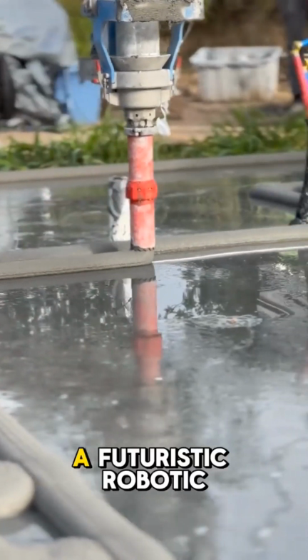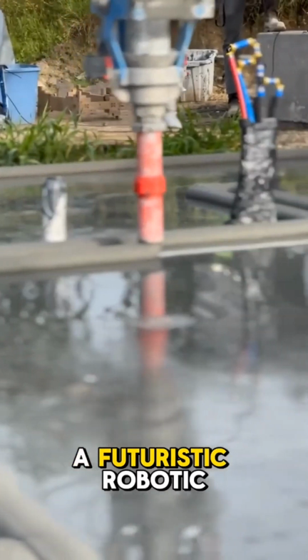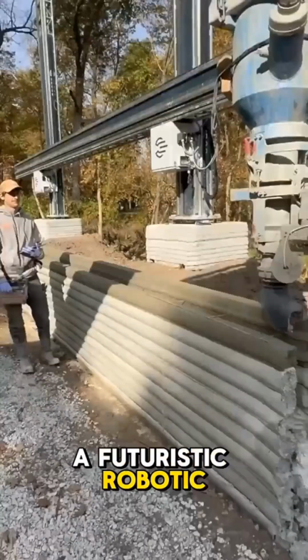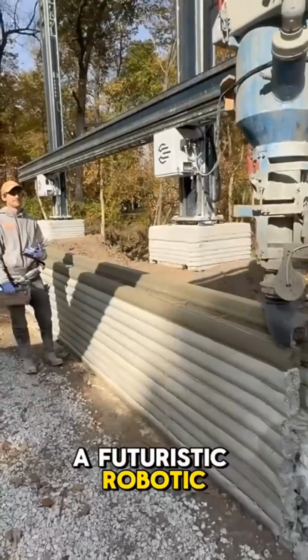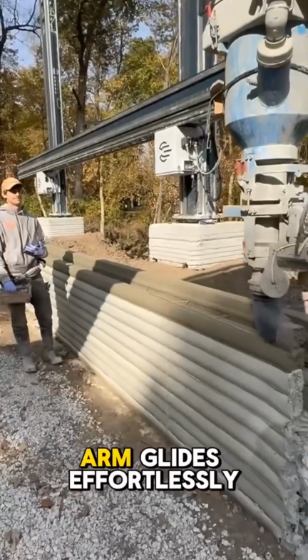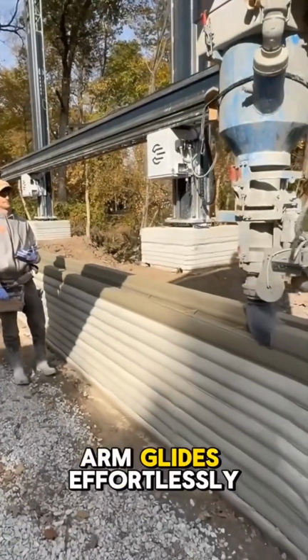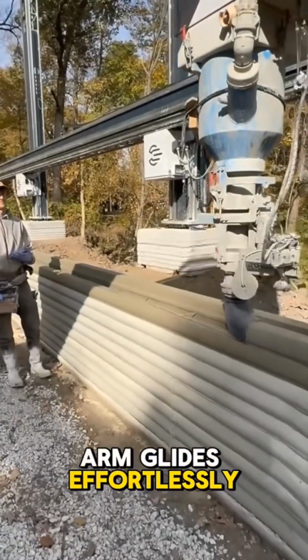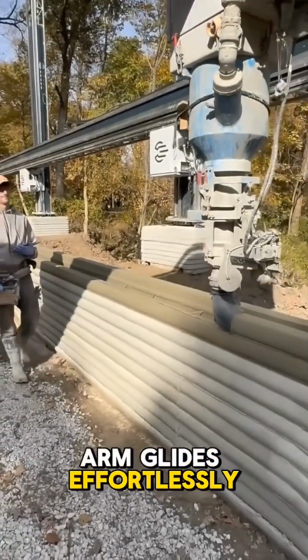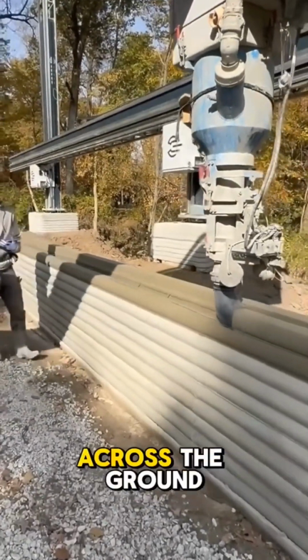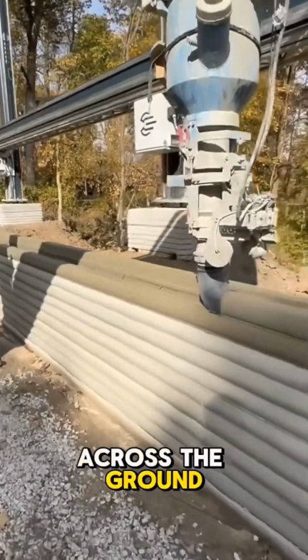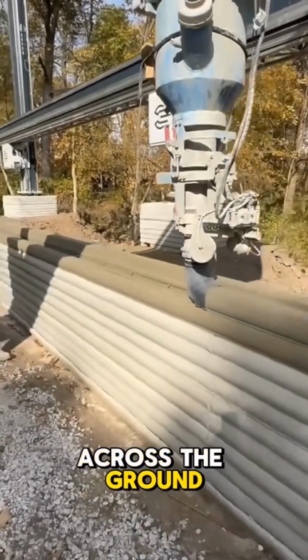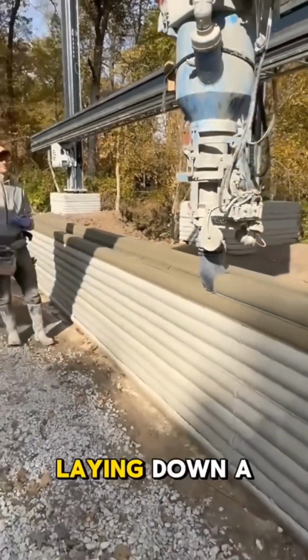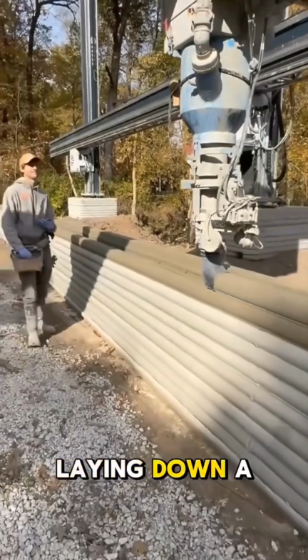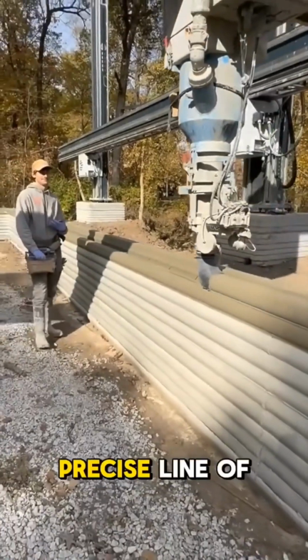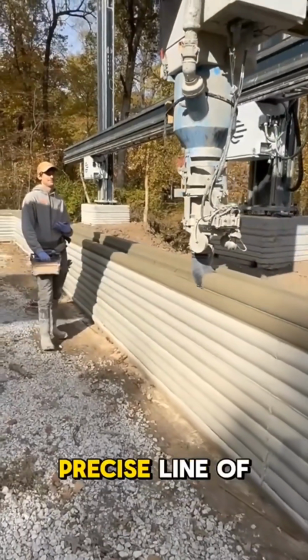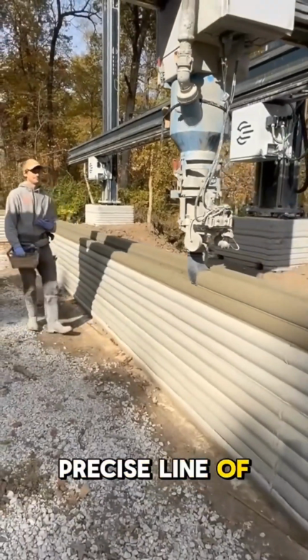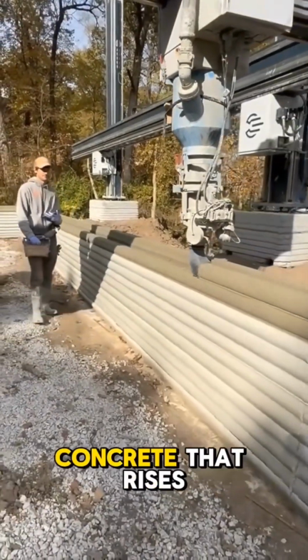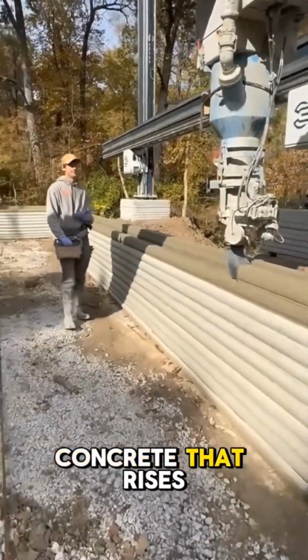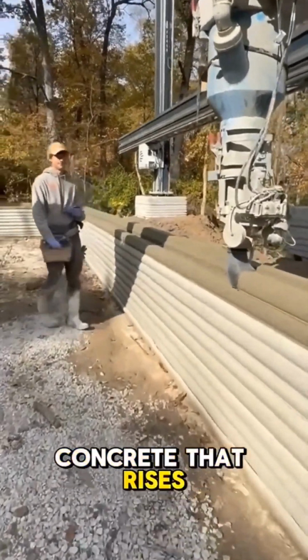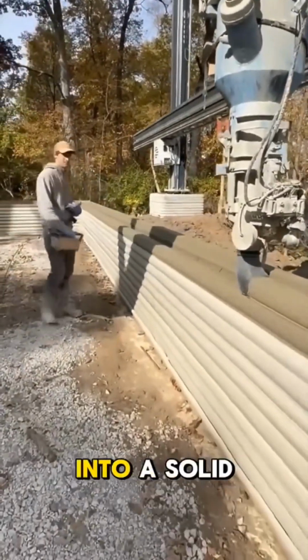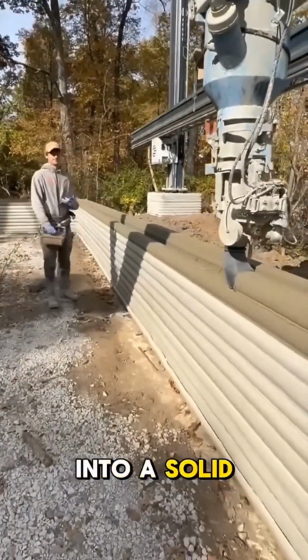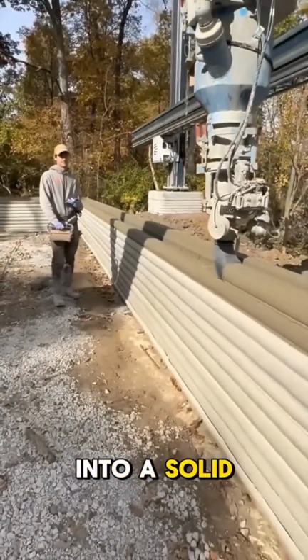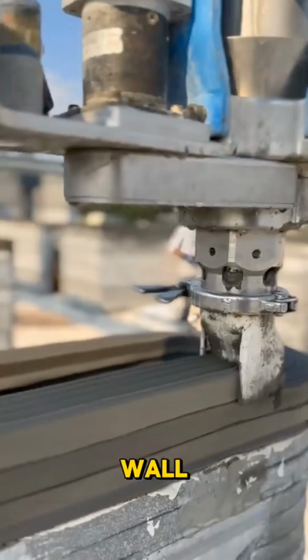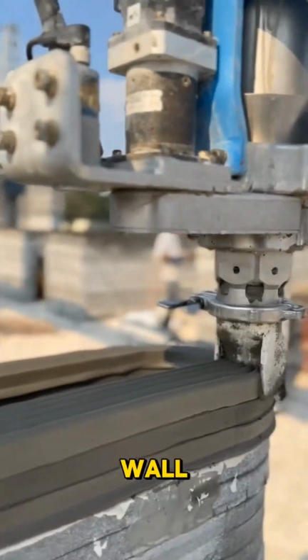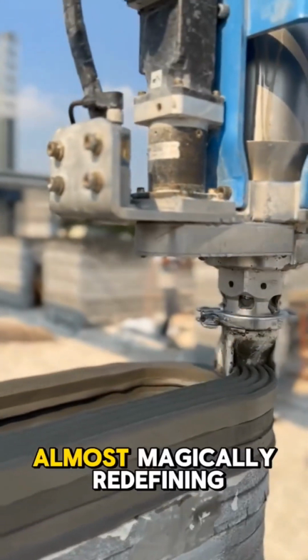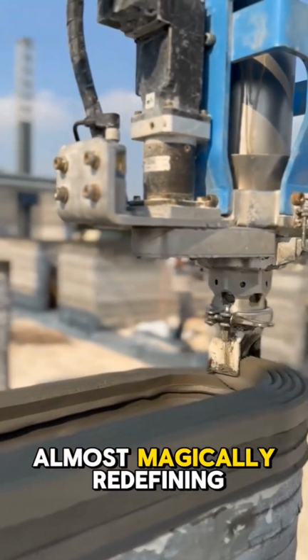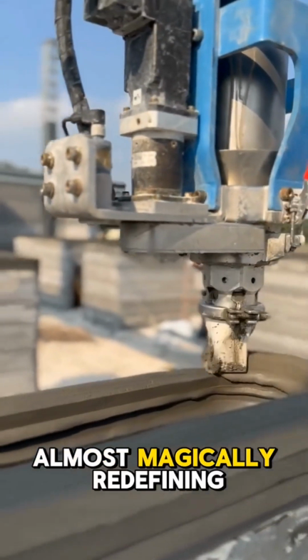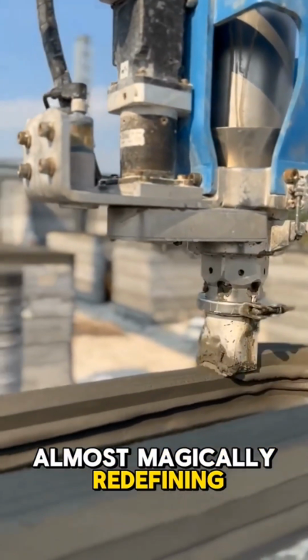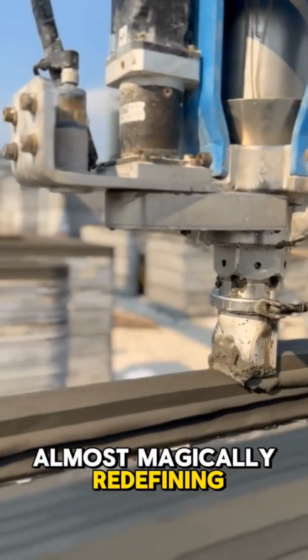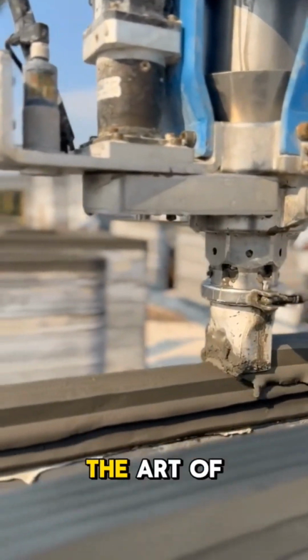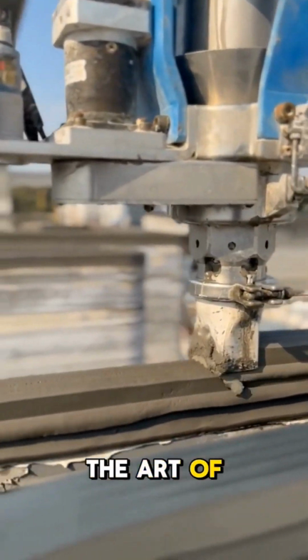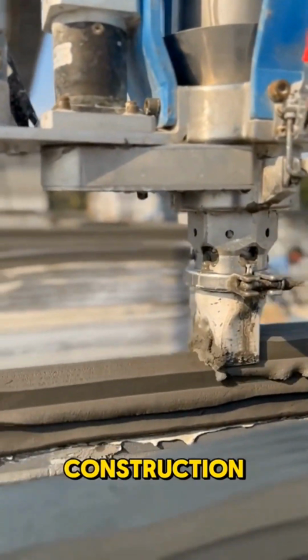A futuristic robotic arm glides effortlessly across the ground, laying down a precise line of concrete that rises into a solid wall, almost magically redefining the art of construction.